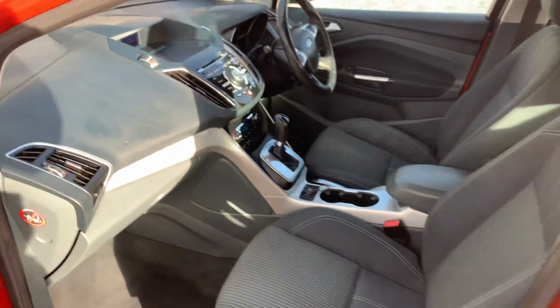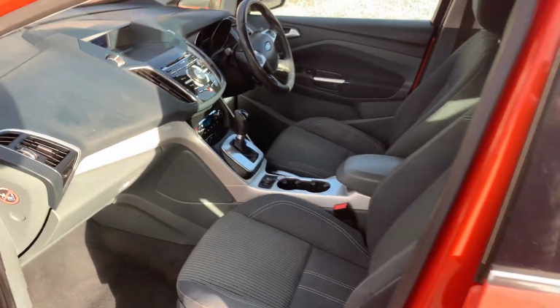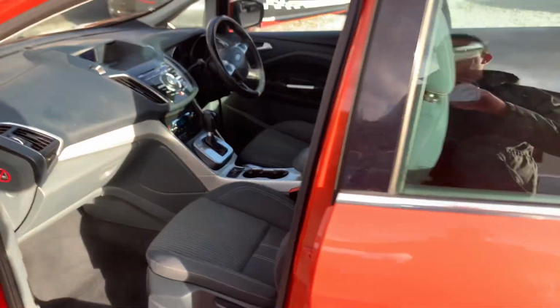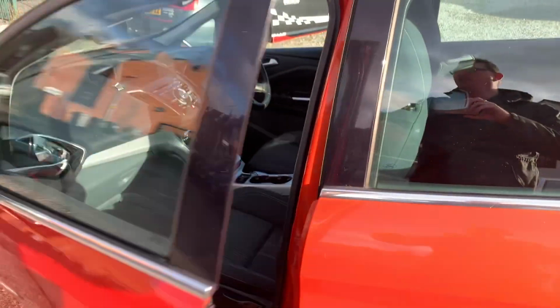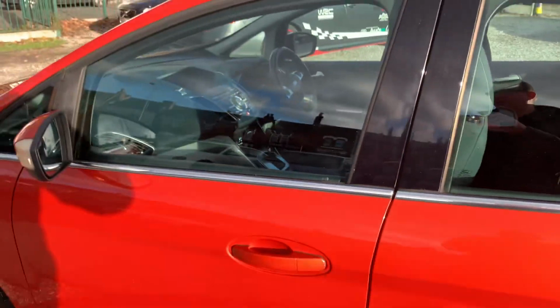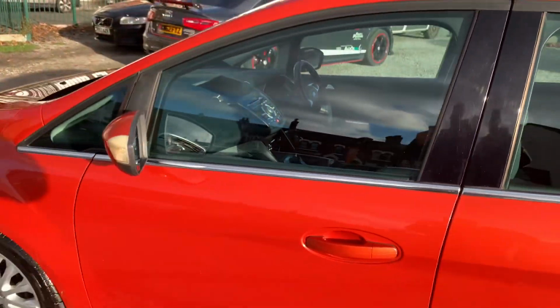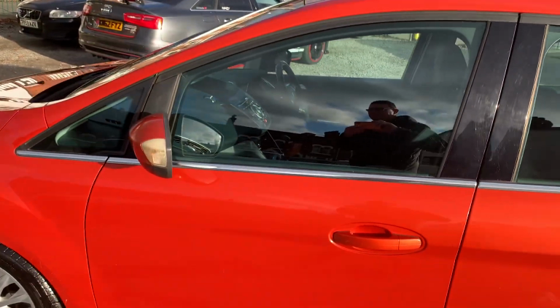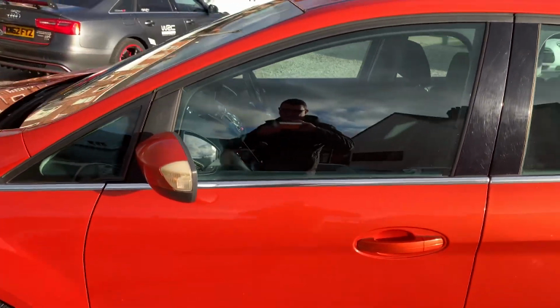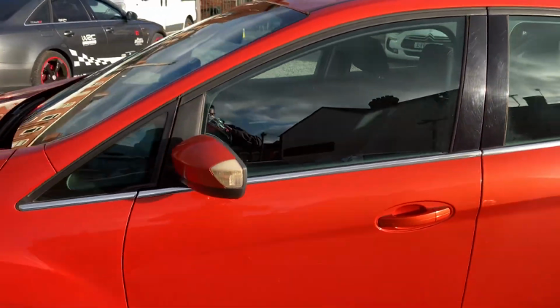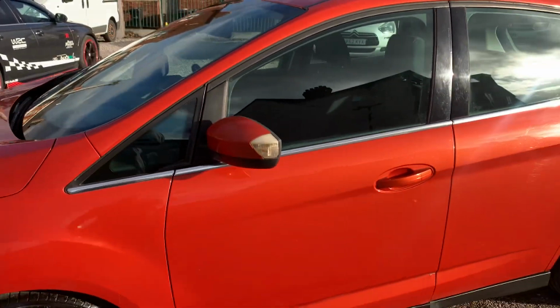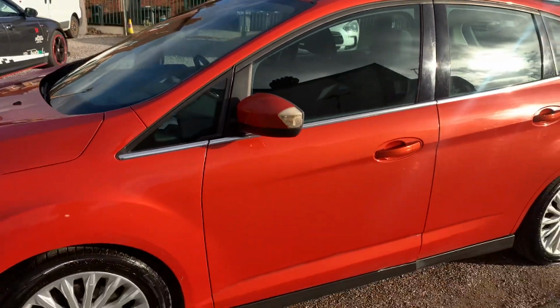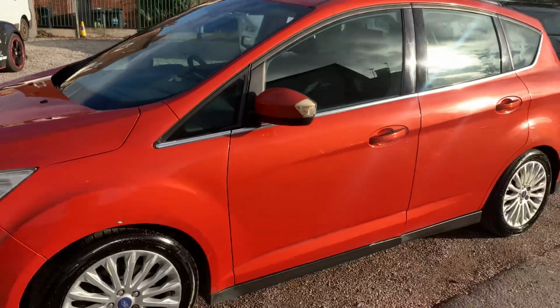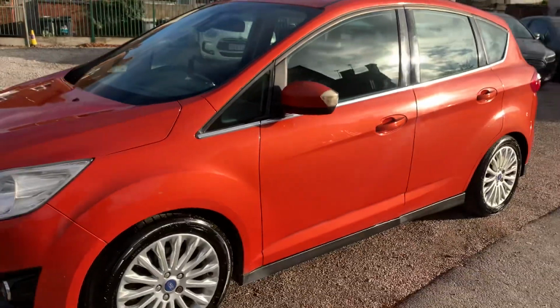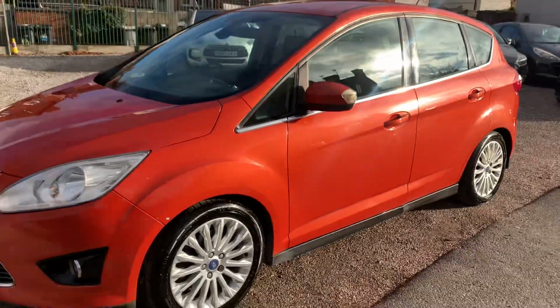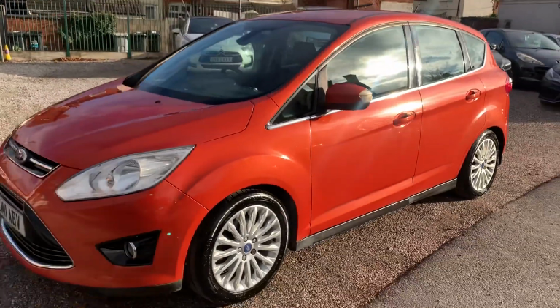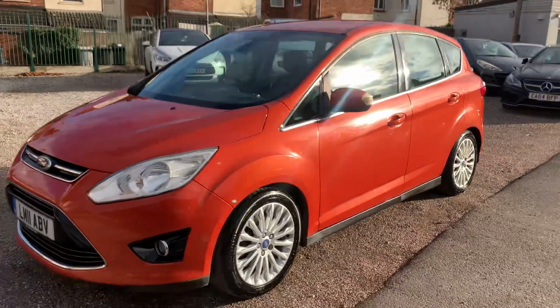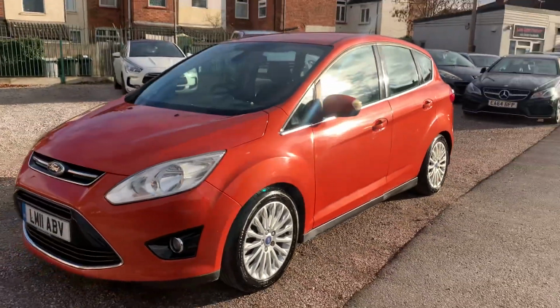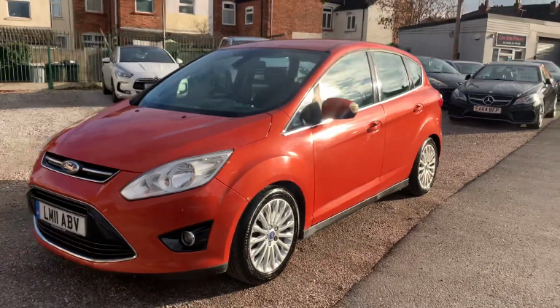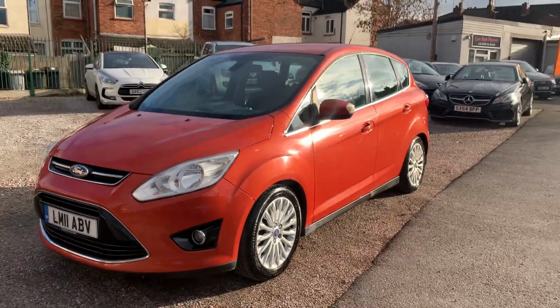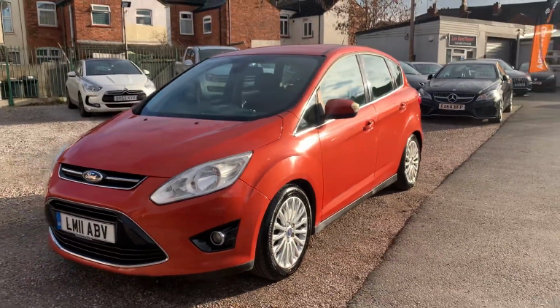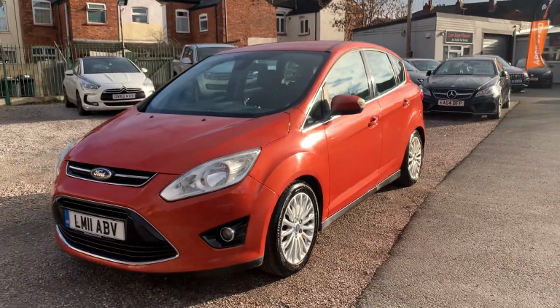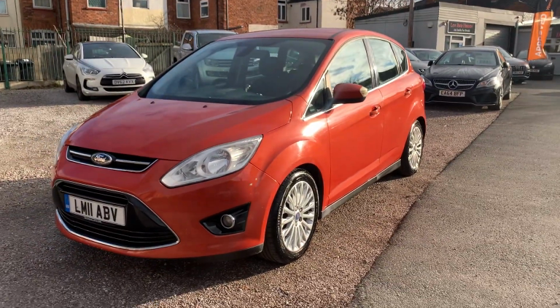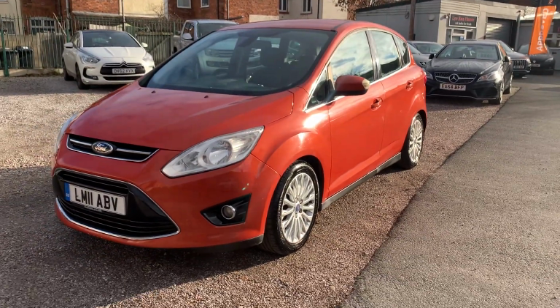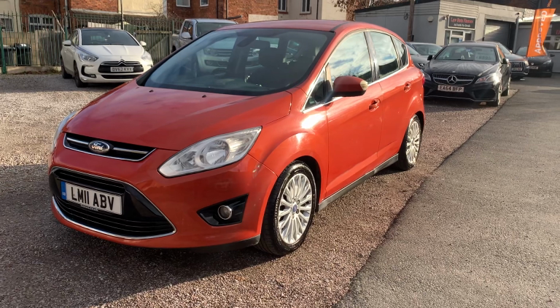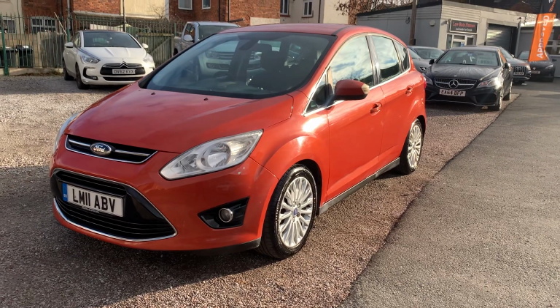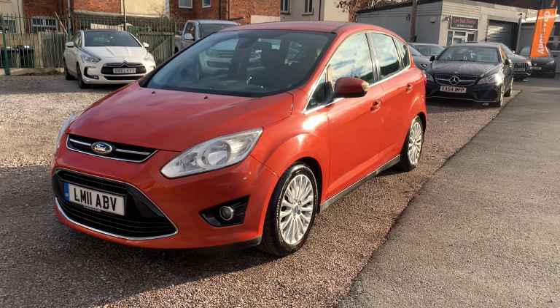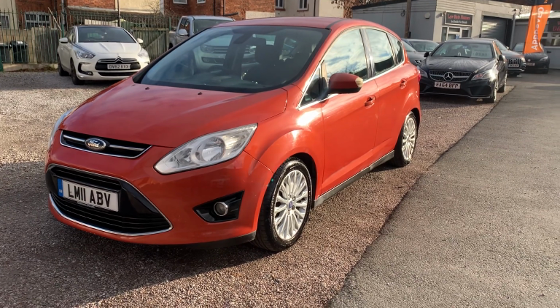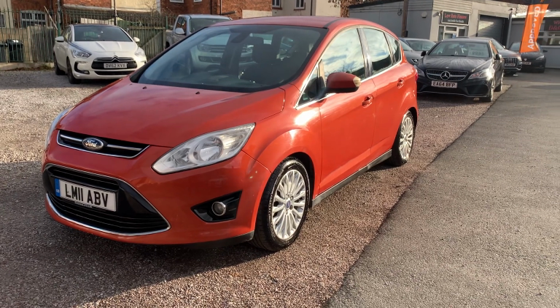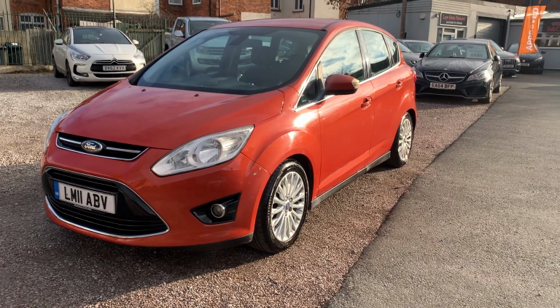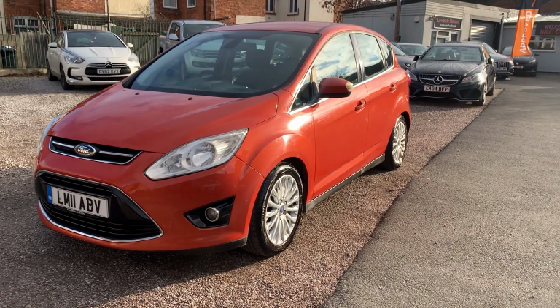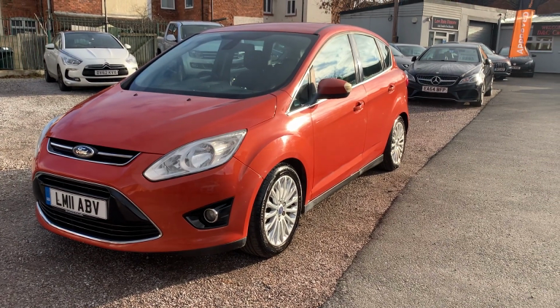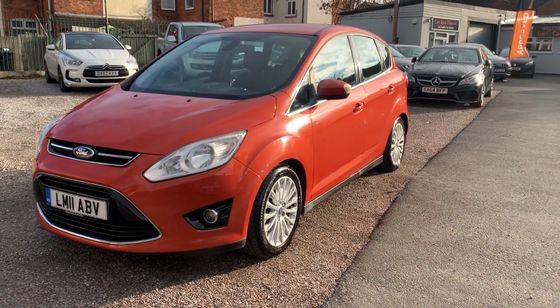Finance is available on all of our cars, T's and C's apply. We're based in Crewe in Cheshire, just a short distance from the train station, or a 10-minute drive off junction 16 of the M6. Any questions about this one, just give me a ring.